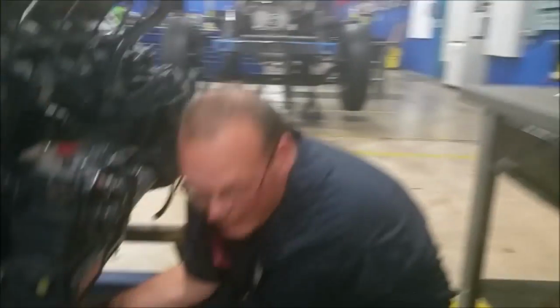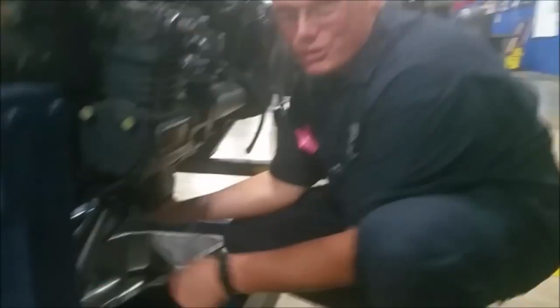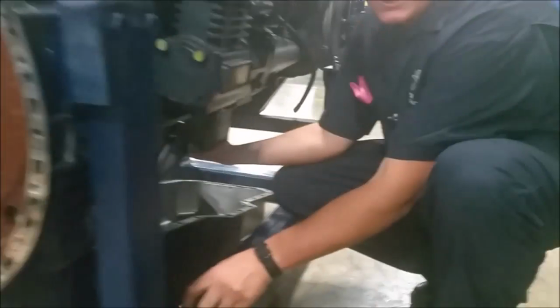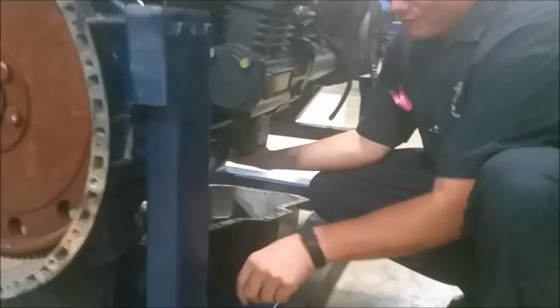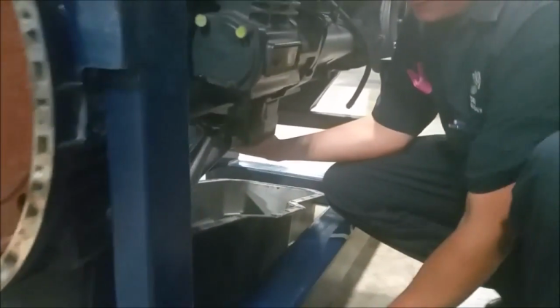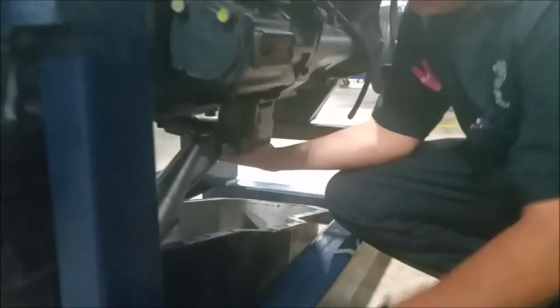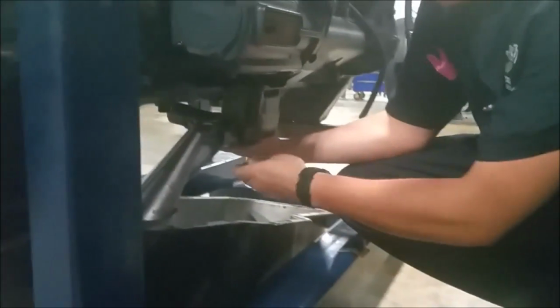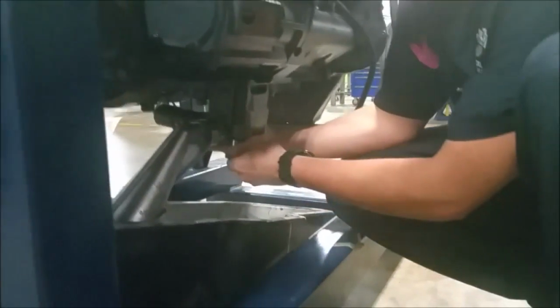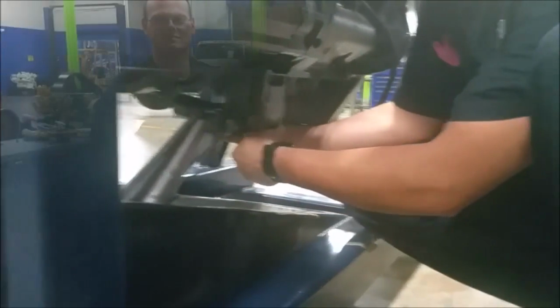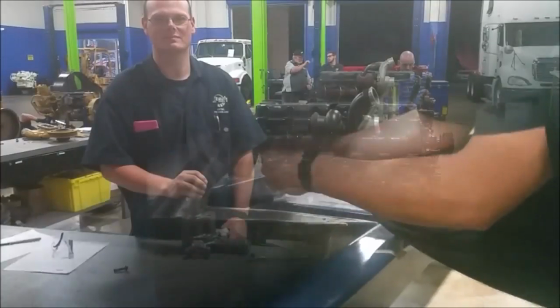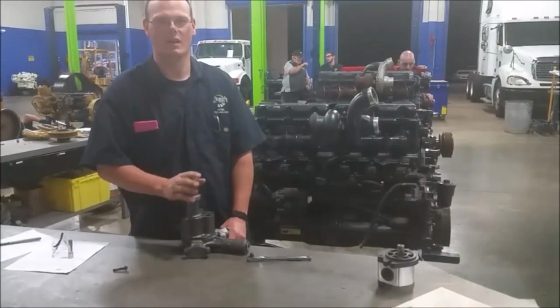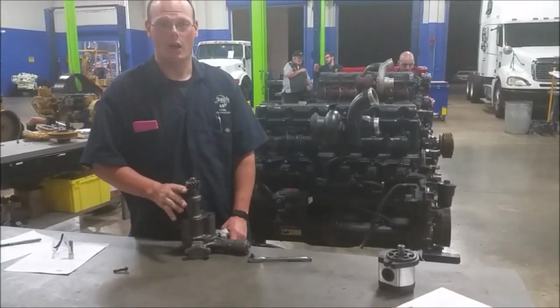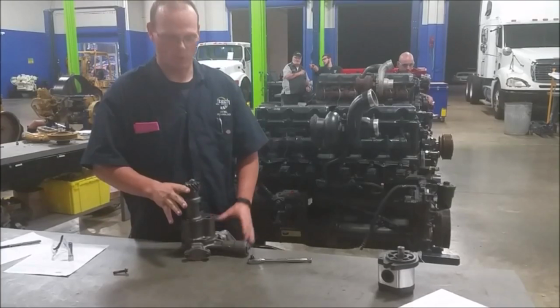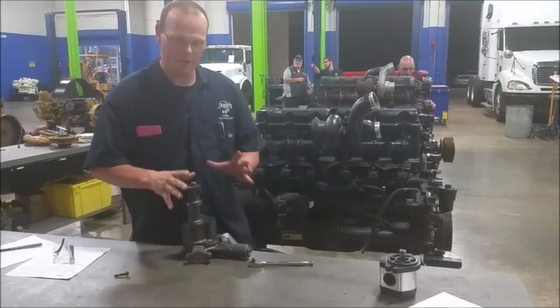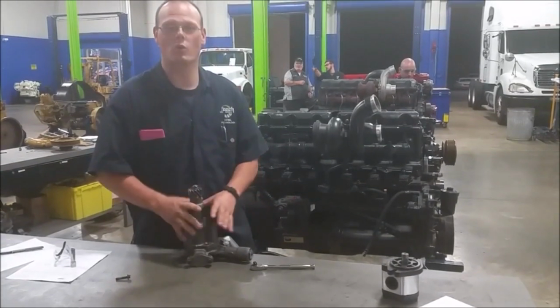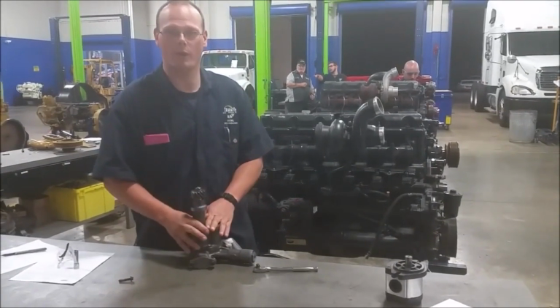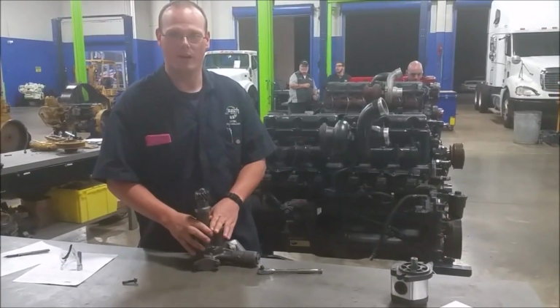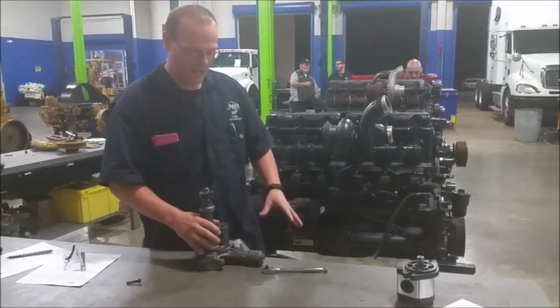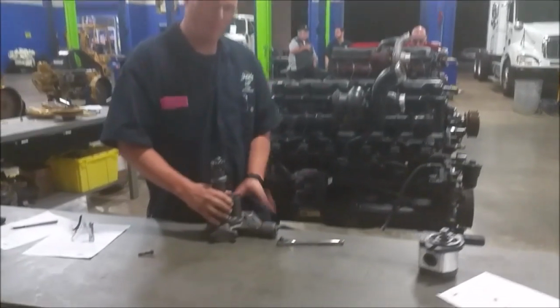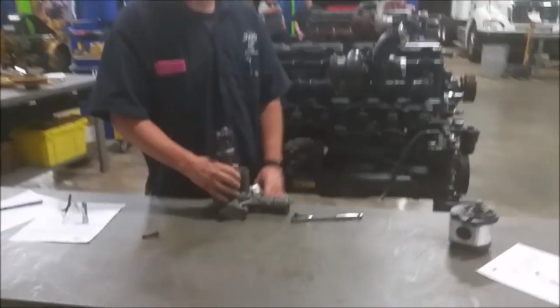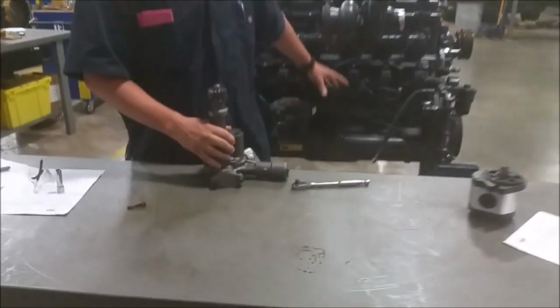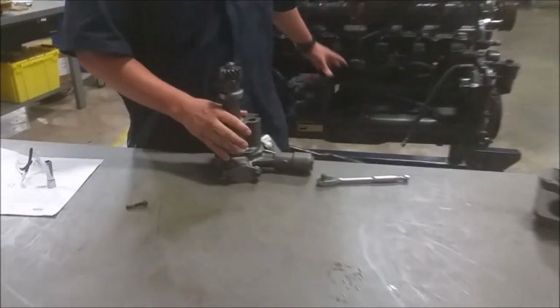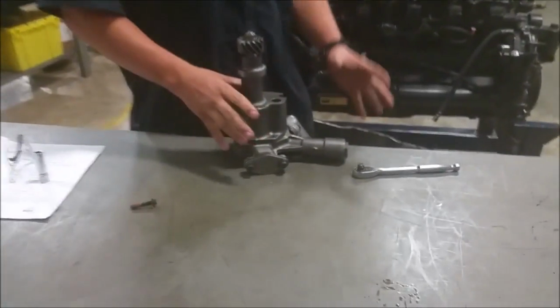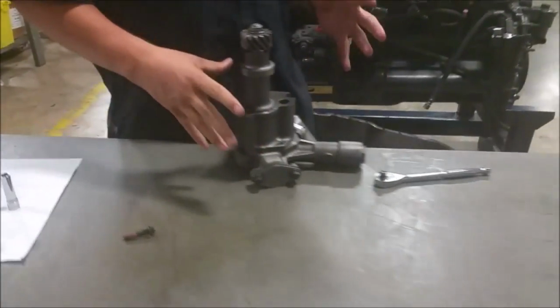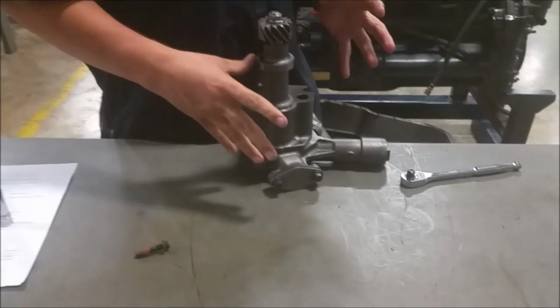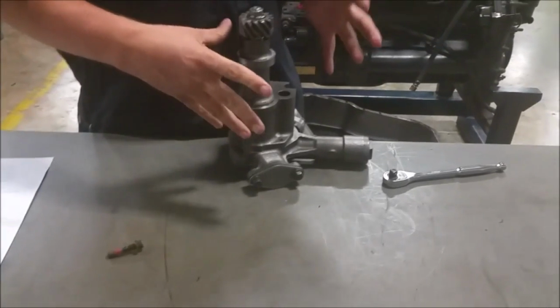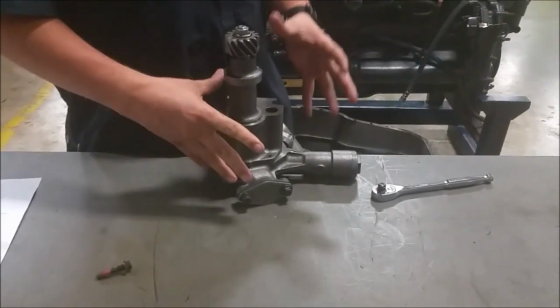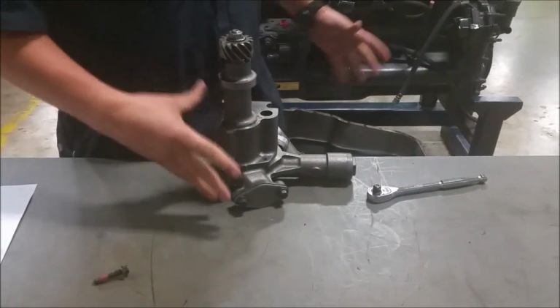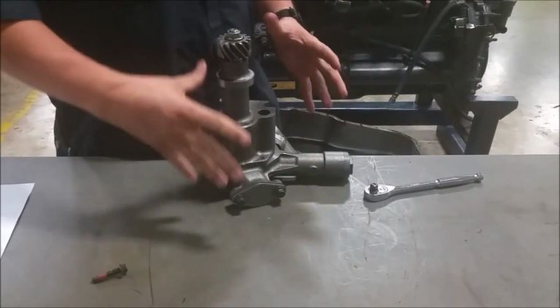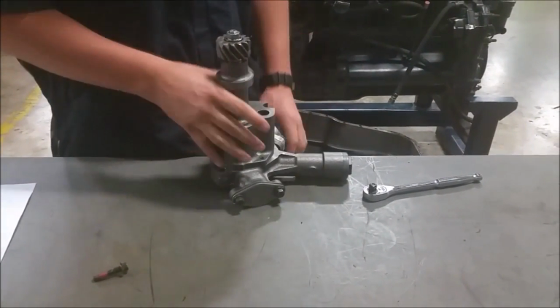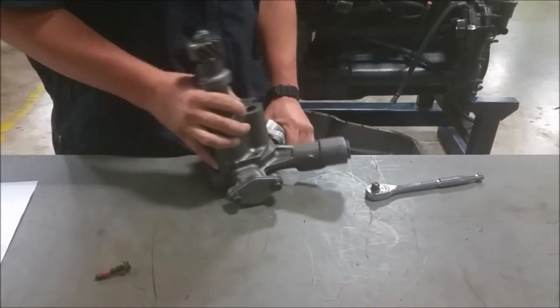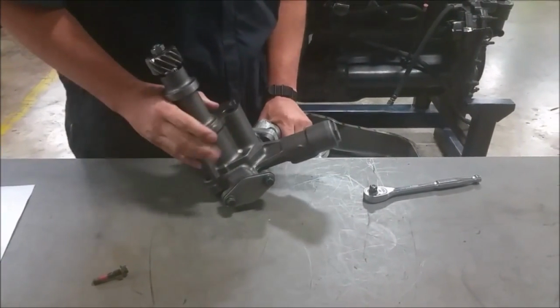All right, so what we have here is the oil pump and the pickup, pulled out from underneath the engine. You saw it underneath — this is what it looks like on the bench.